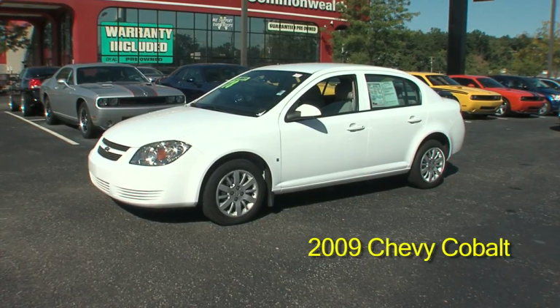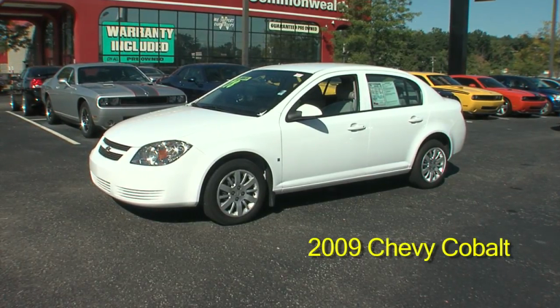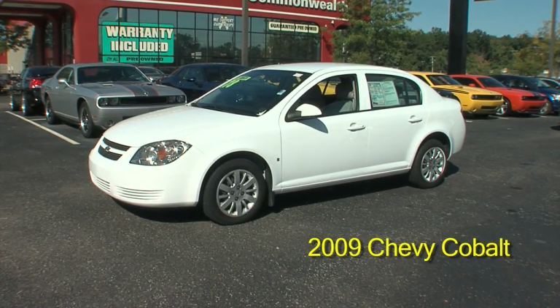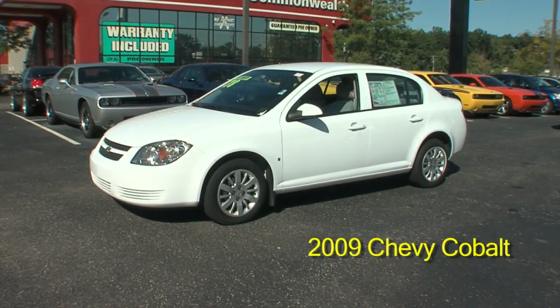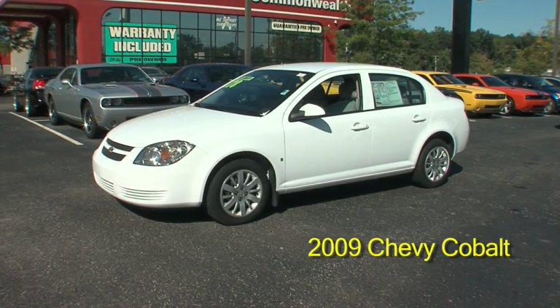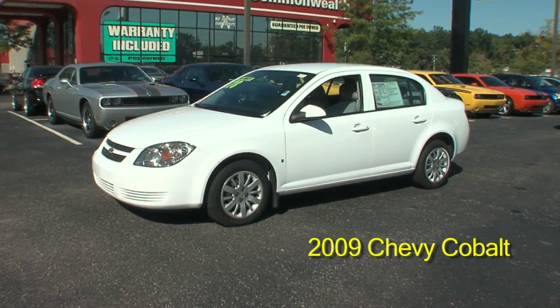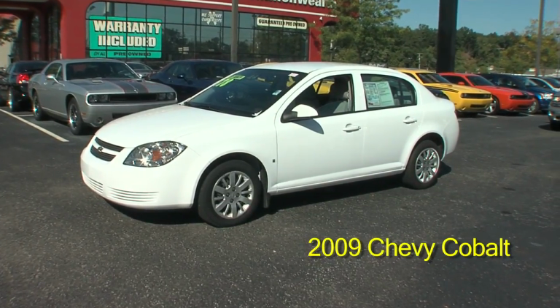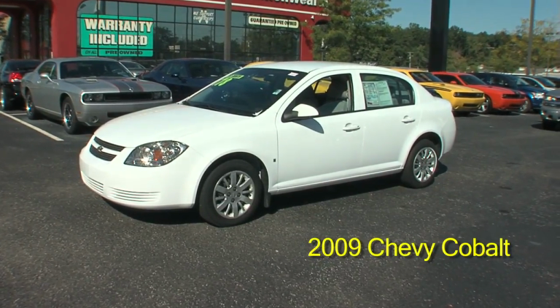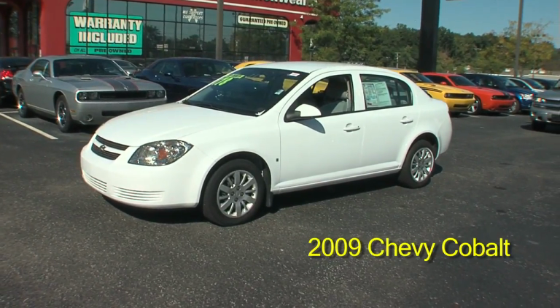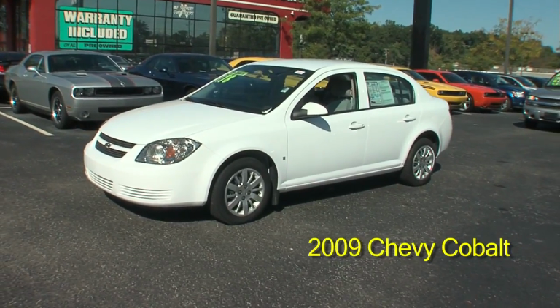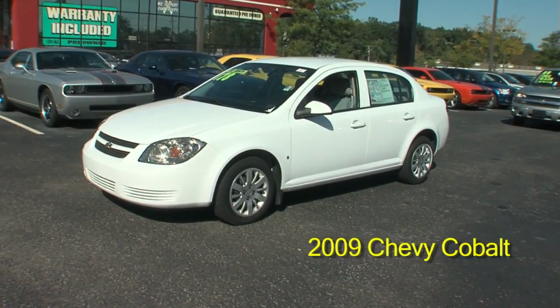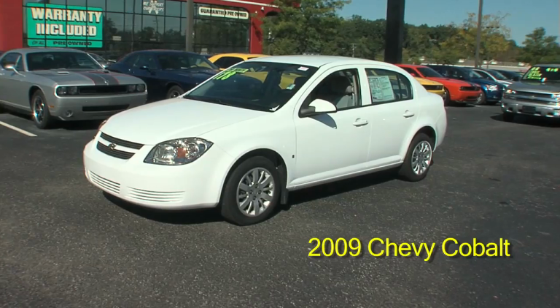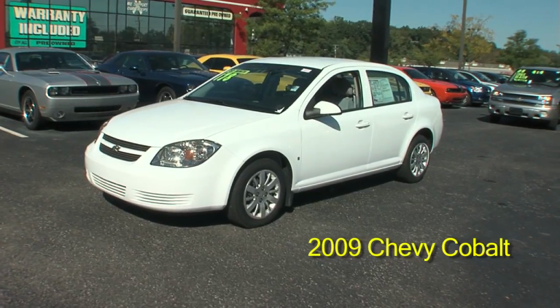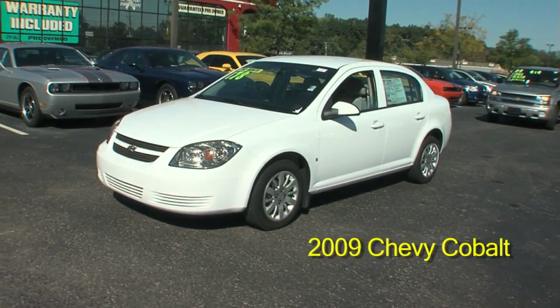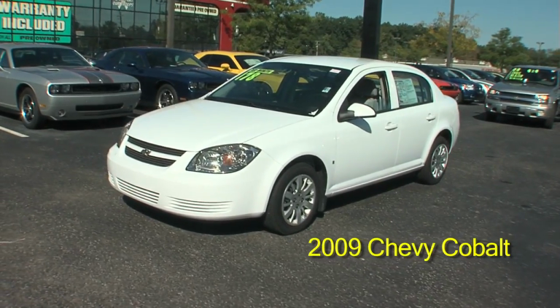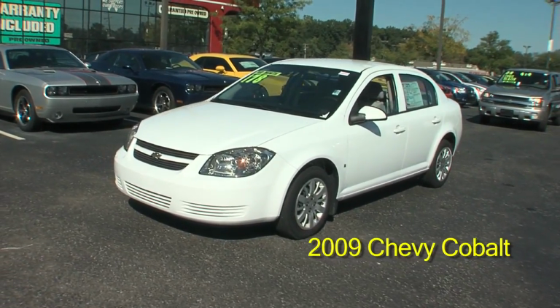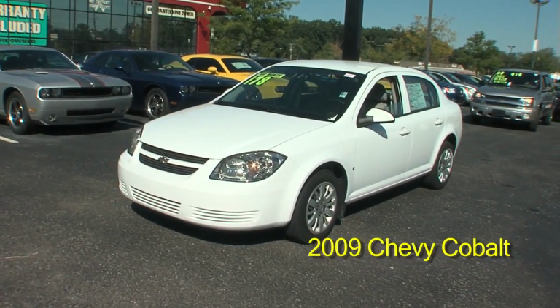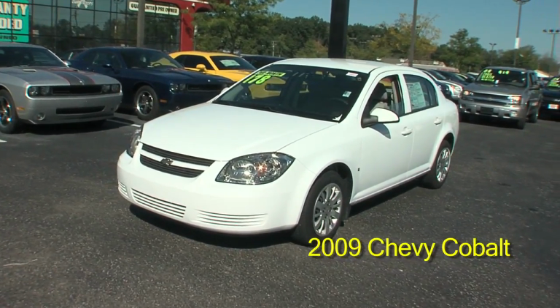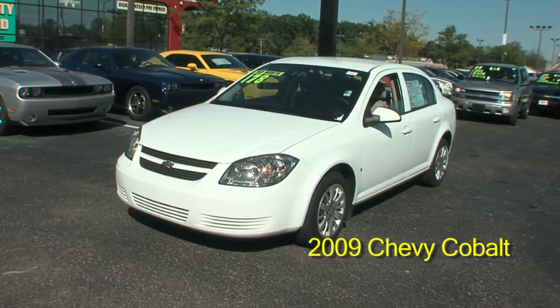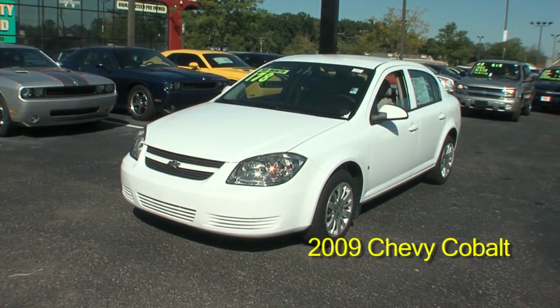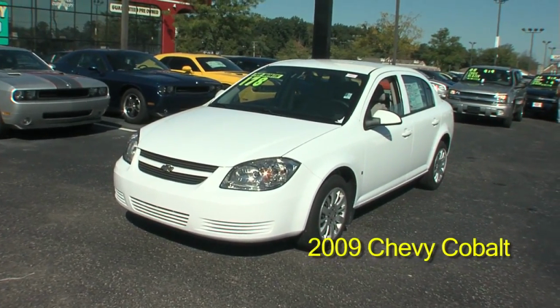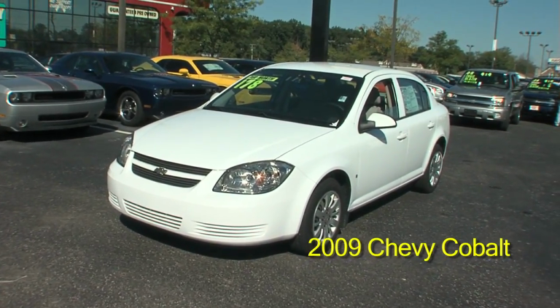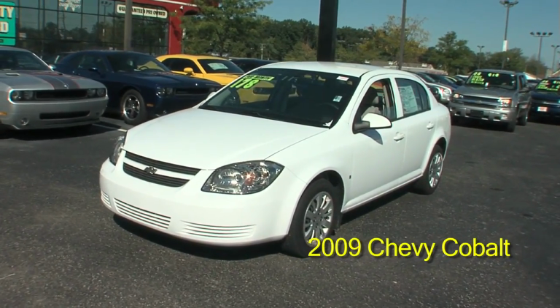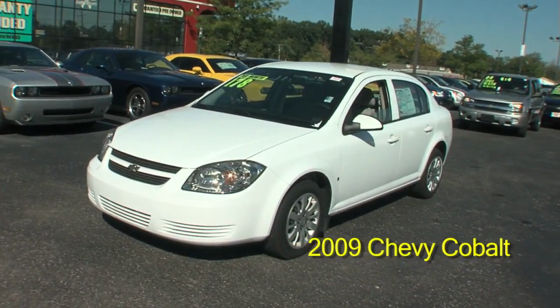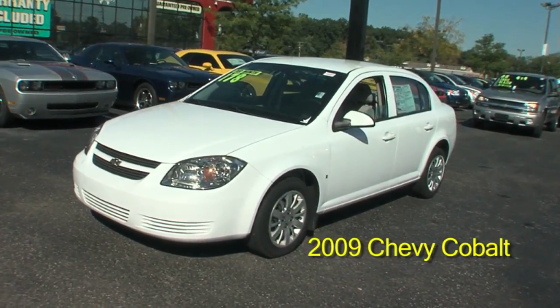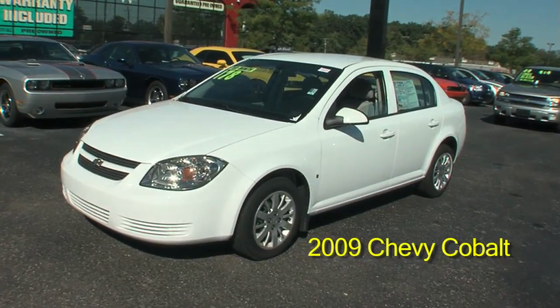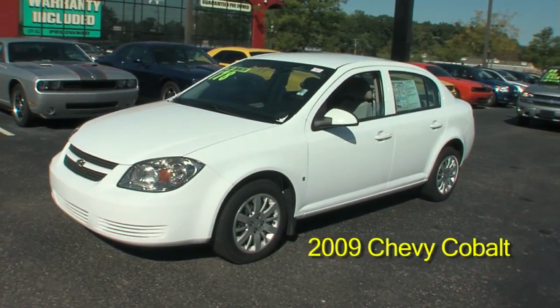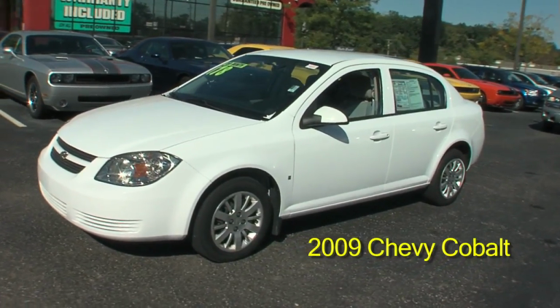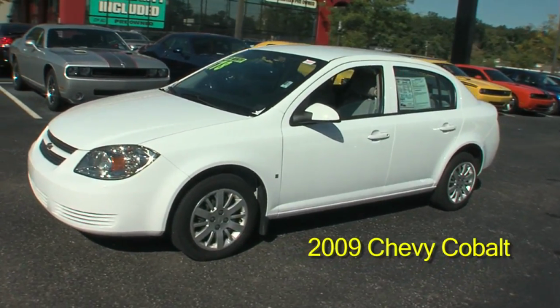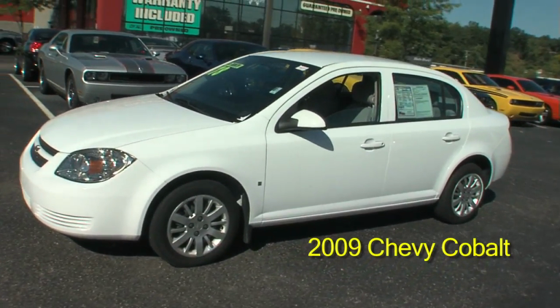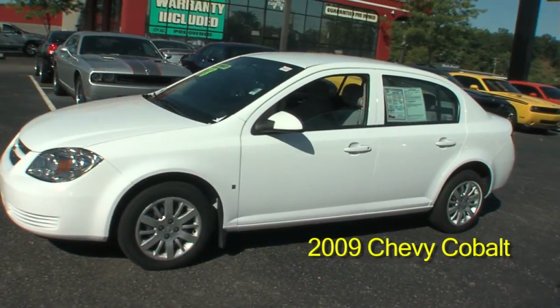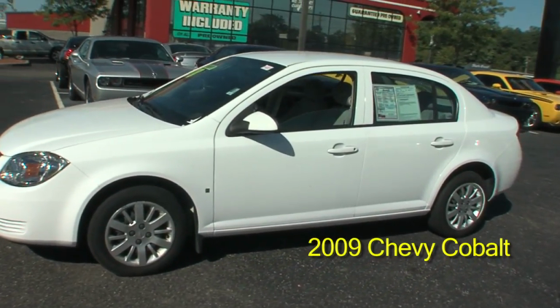Thank you all for visiting our website. Right now we have a 2009 Chevrolet Cobalt. This car has a 2.2 liter engine.